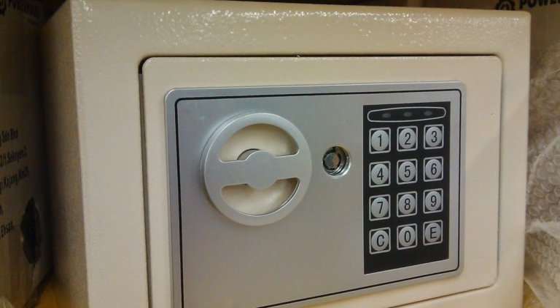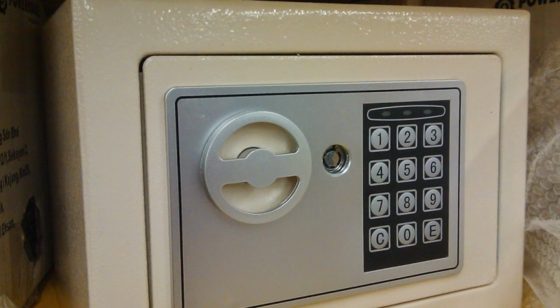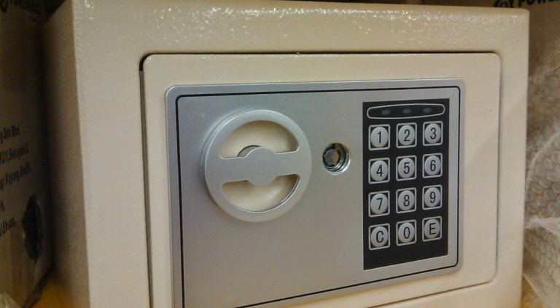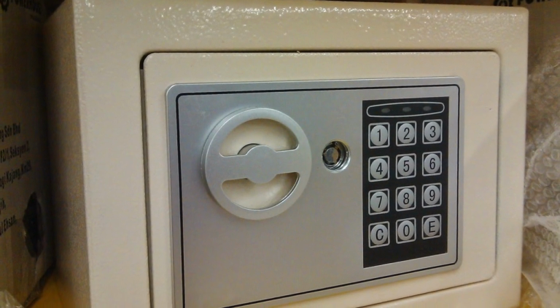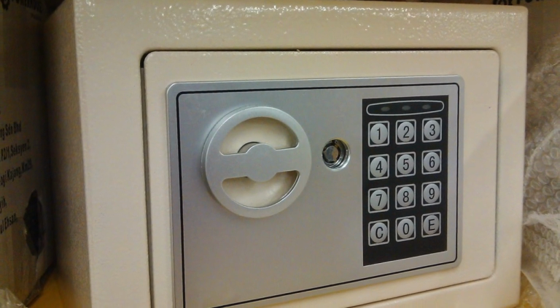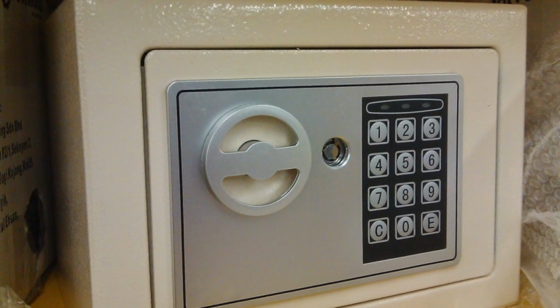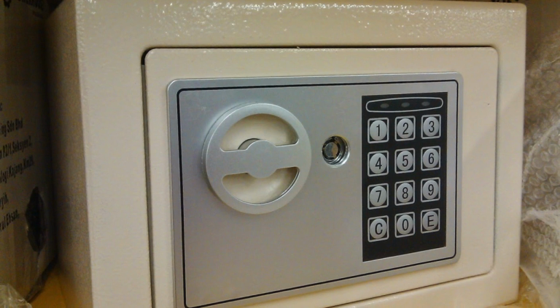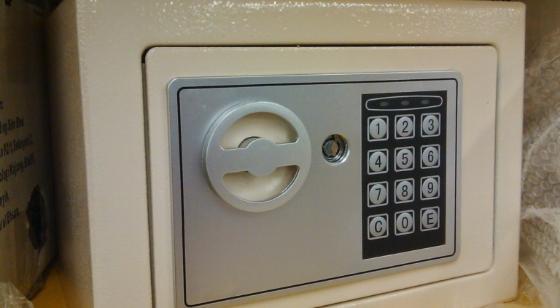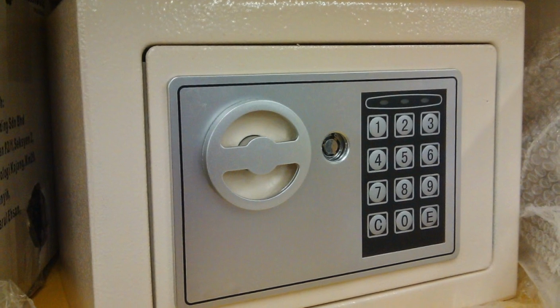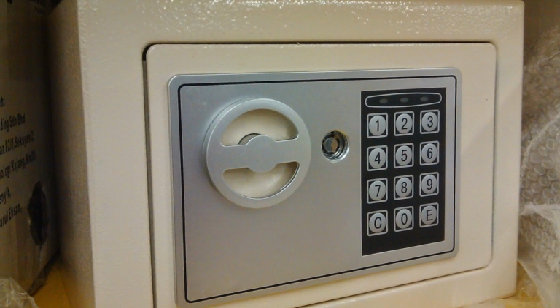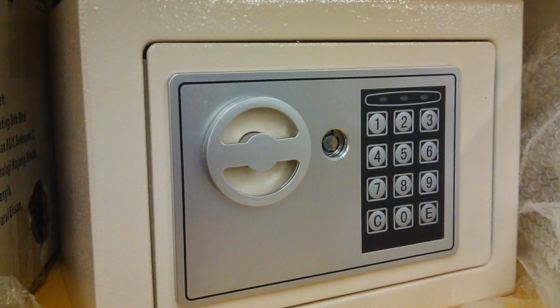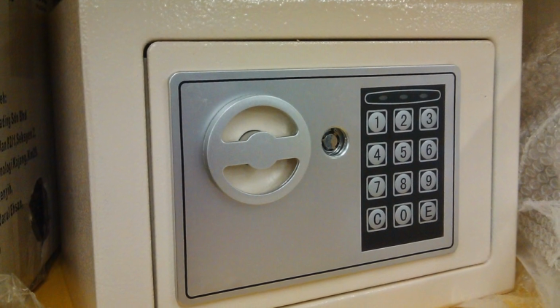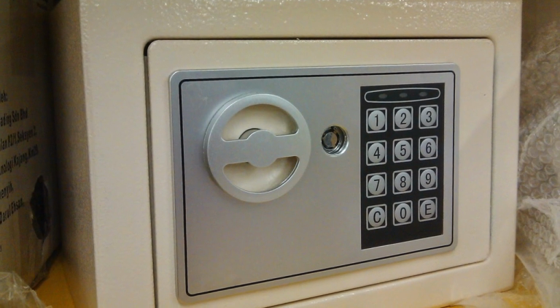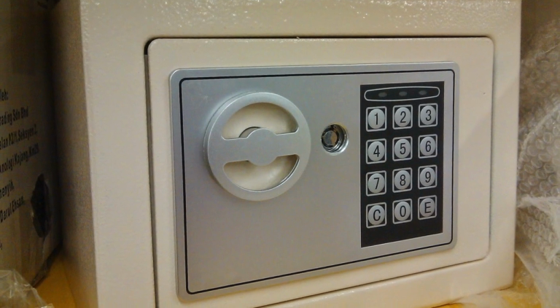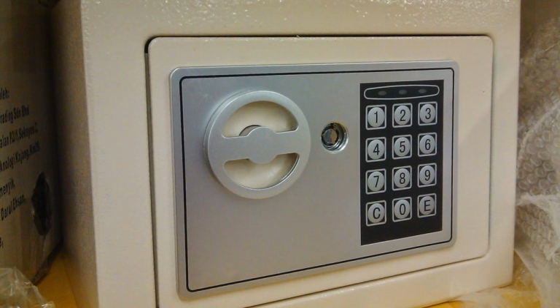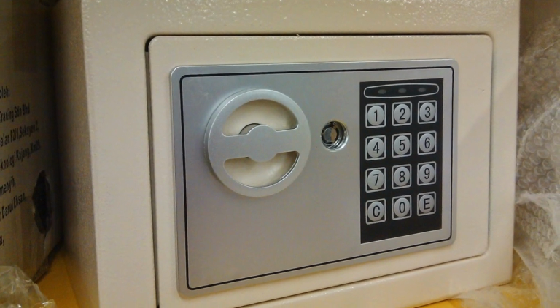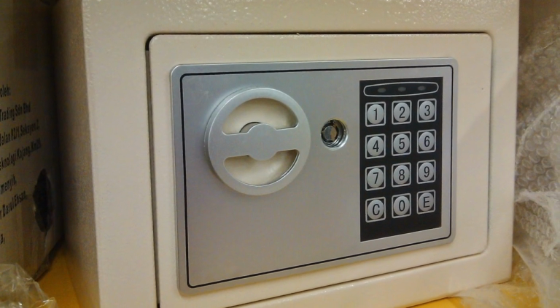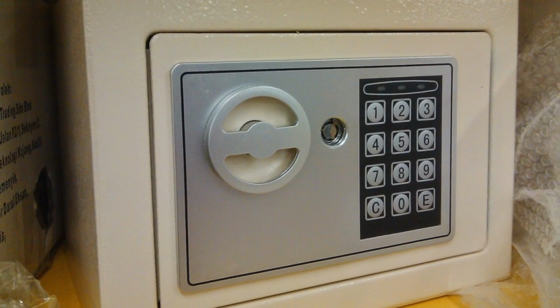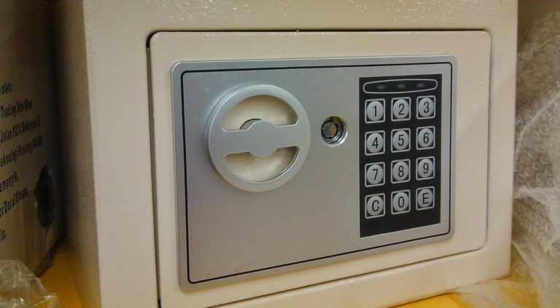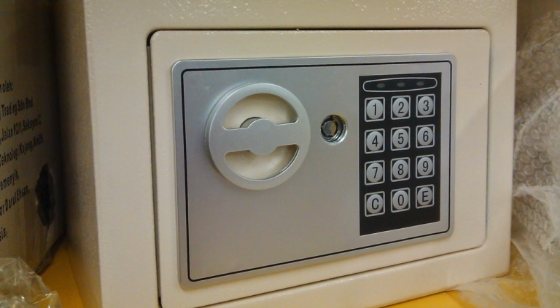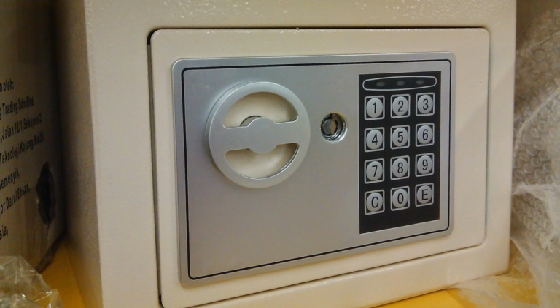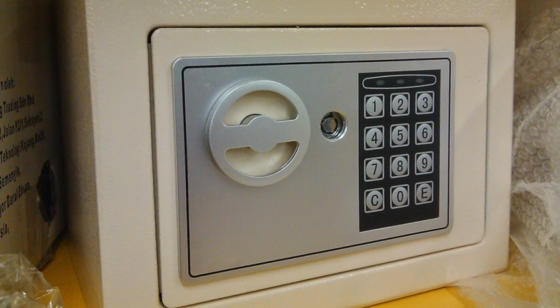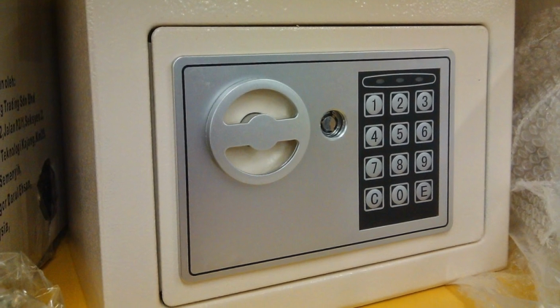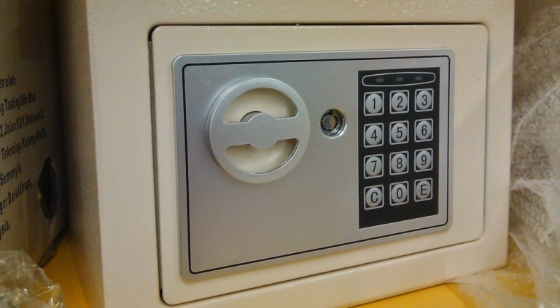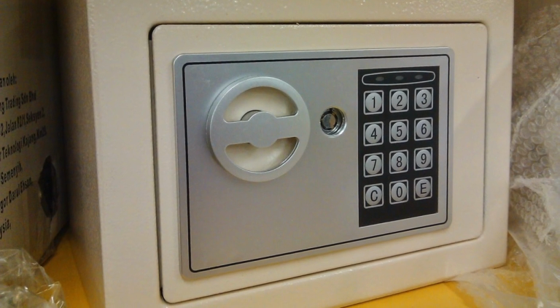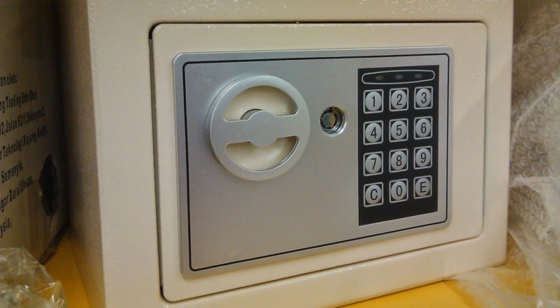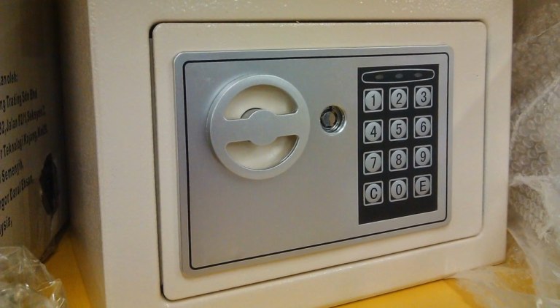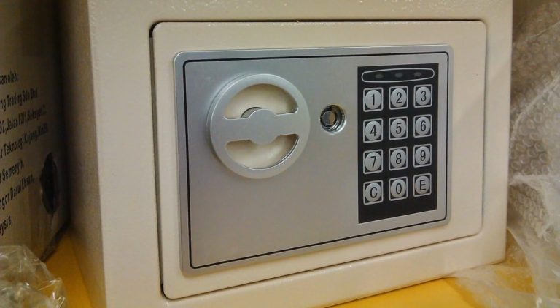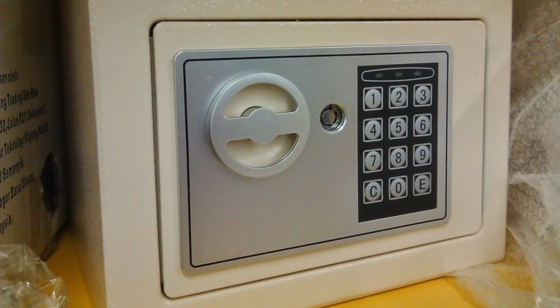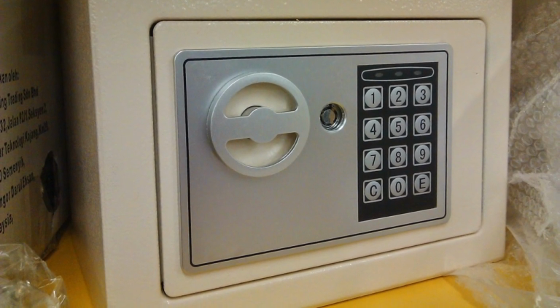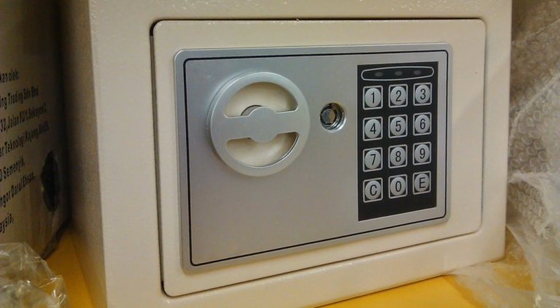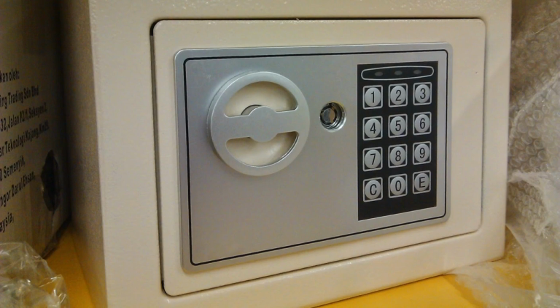The safe has a keypad-style opening mechanism. Any personnel of at least Level 2 security clearance have full permission to access SCP-248, as the numeric code is [DATA REDACTED].